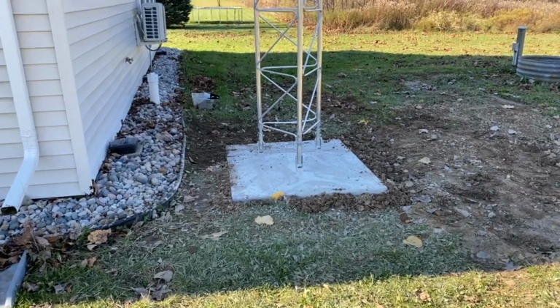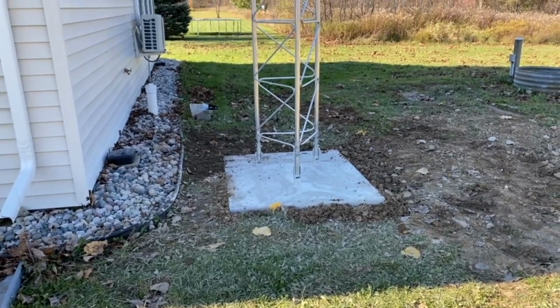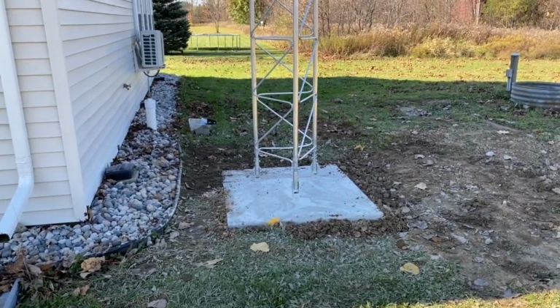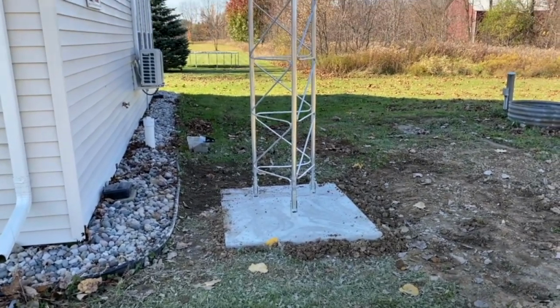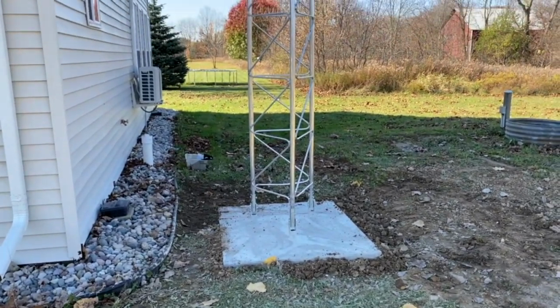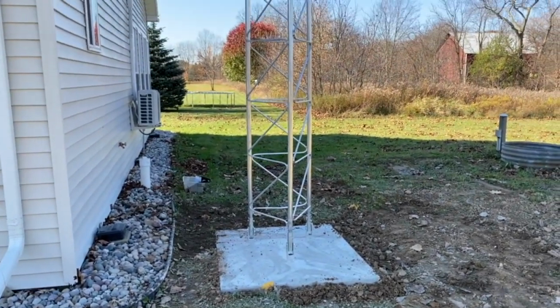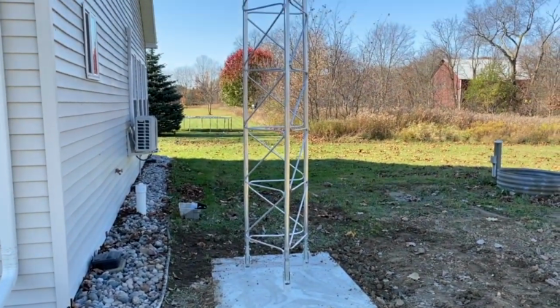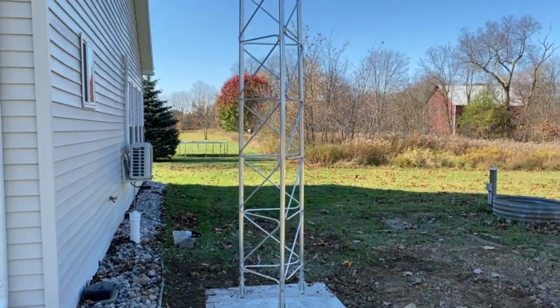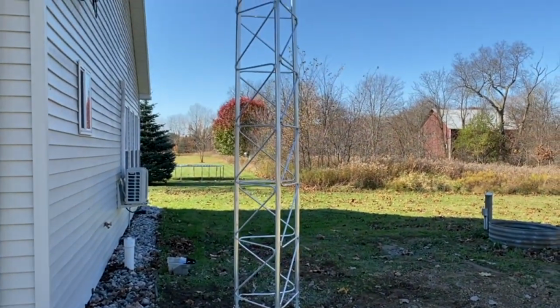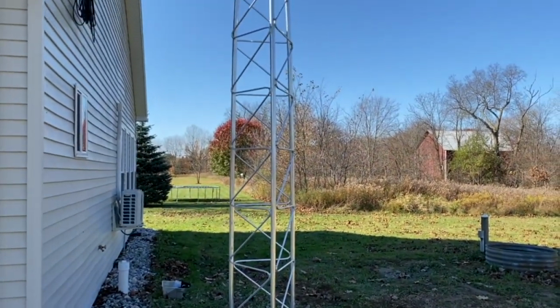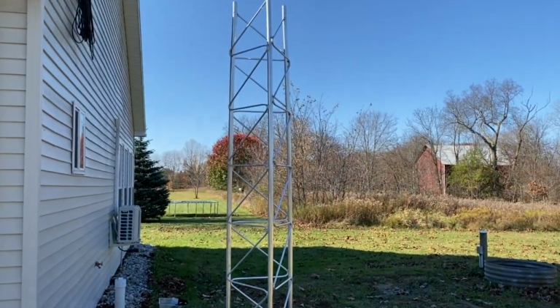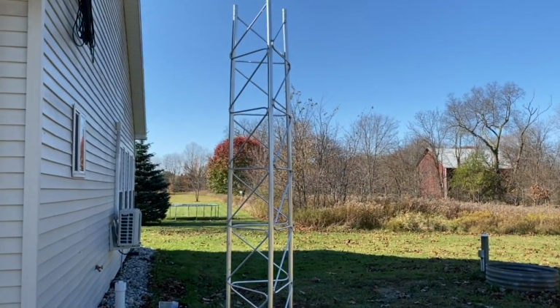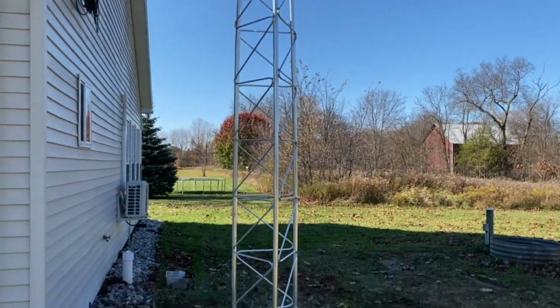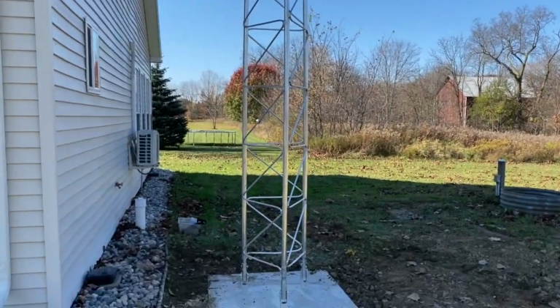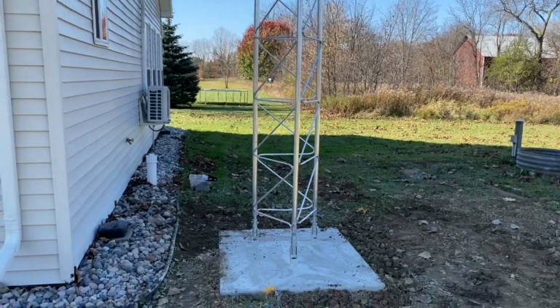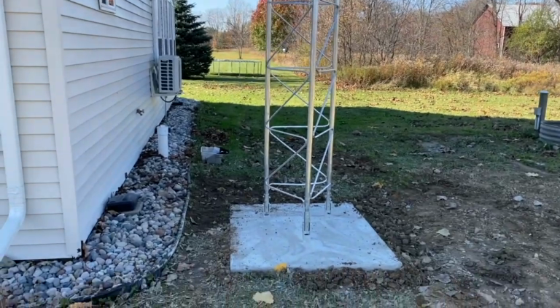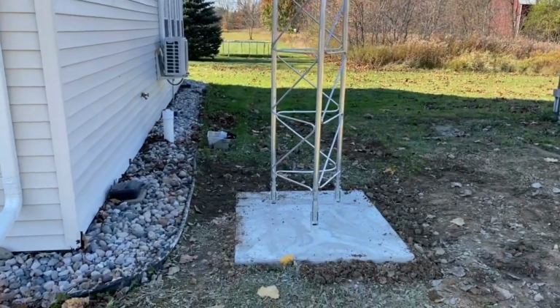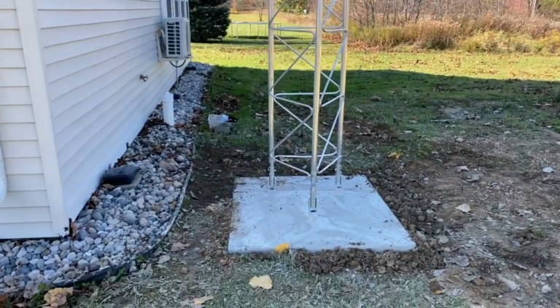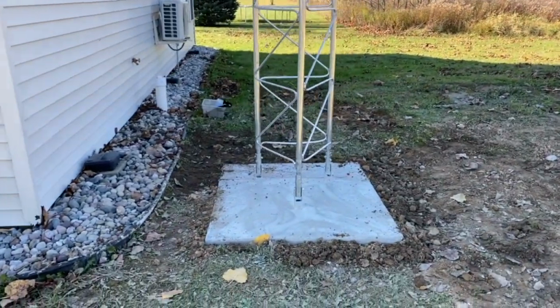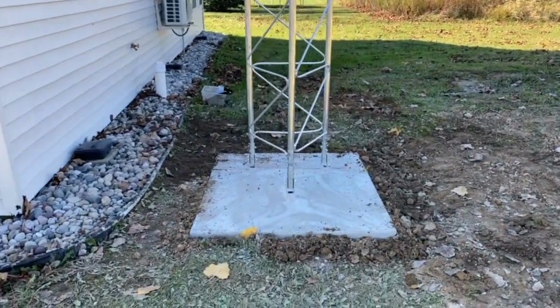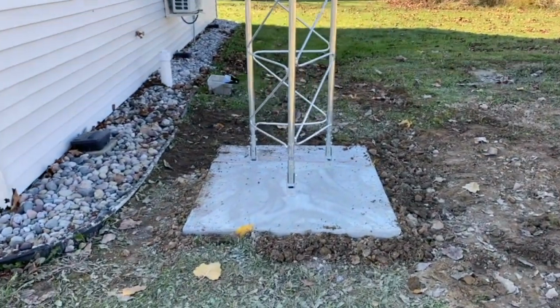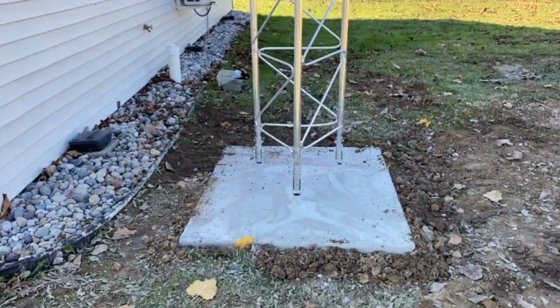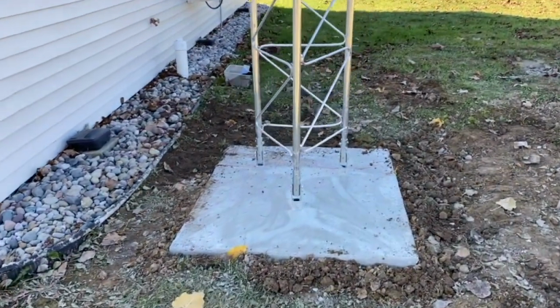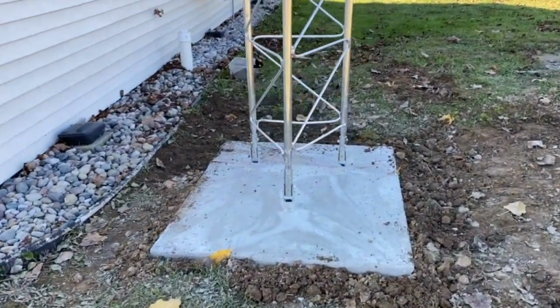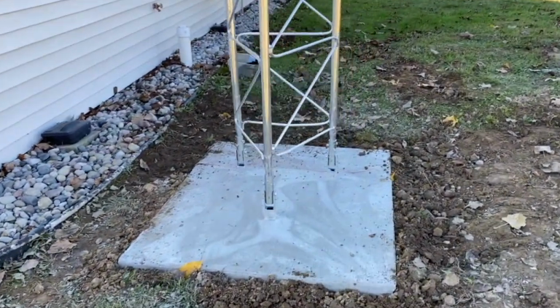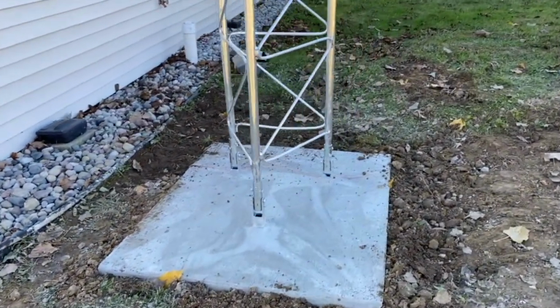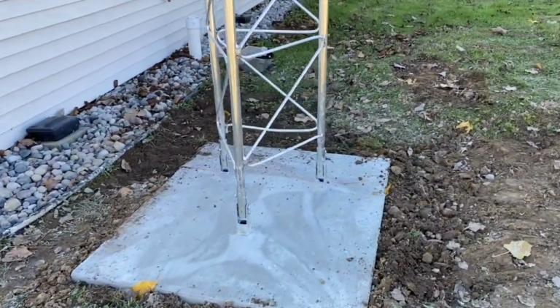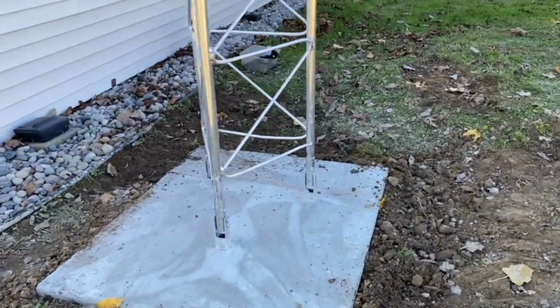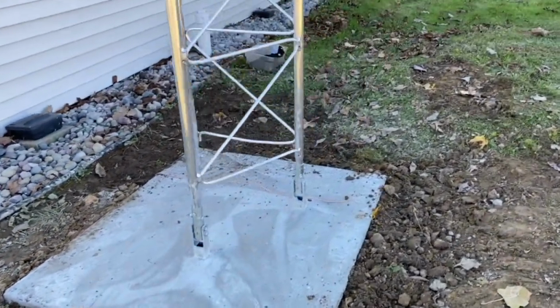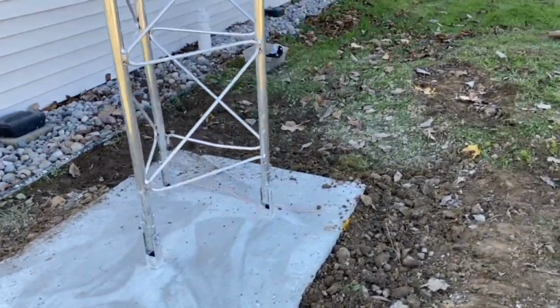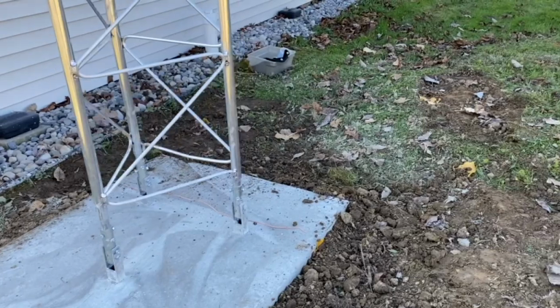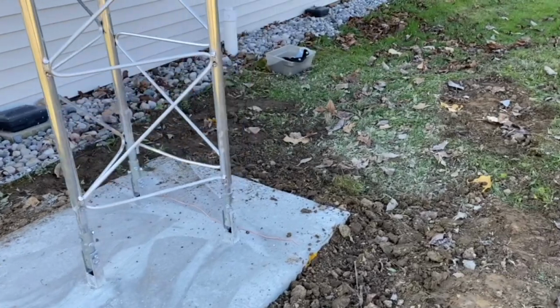All right, we're ready to build the tower. It's been a few days since we got the concrete delivered. It came out this afternoon — I had some other stuff to do this morning, so it came out this afternoon.